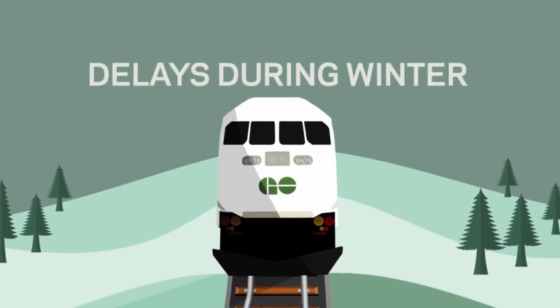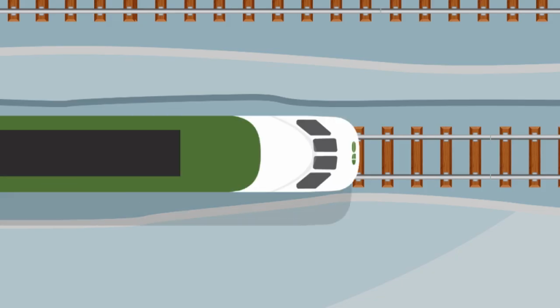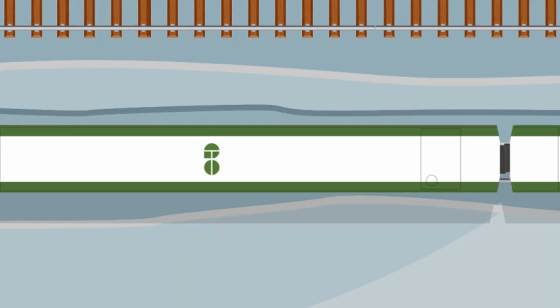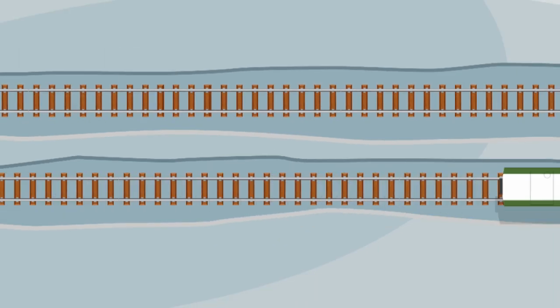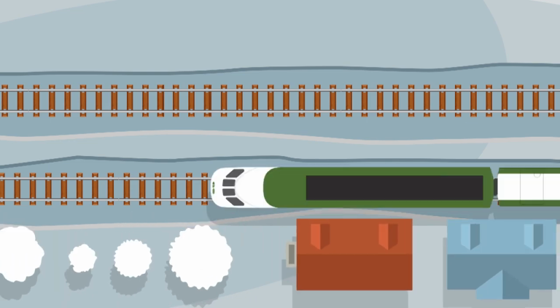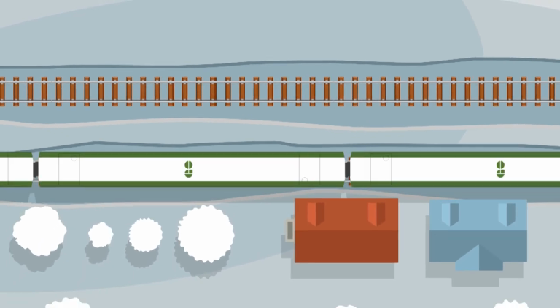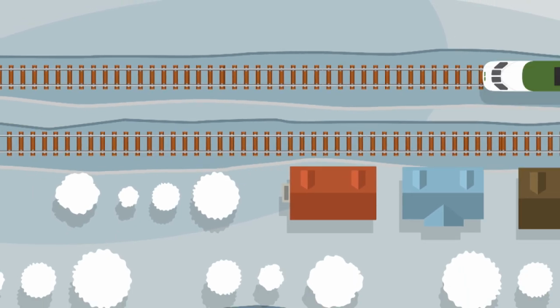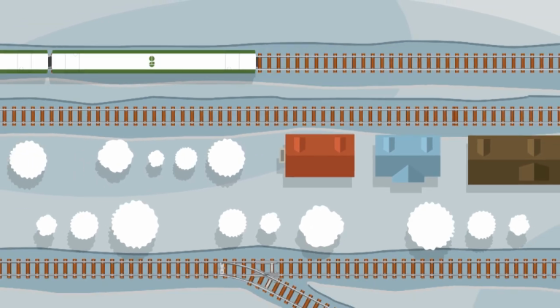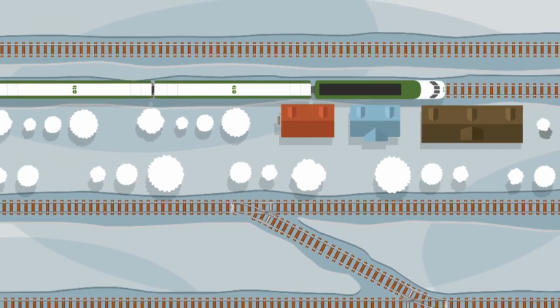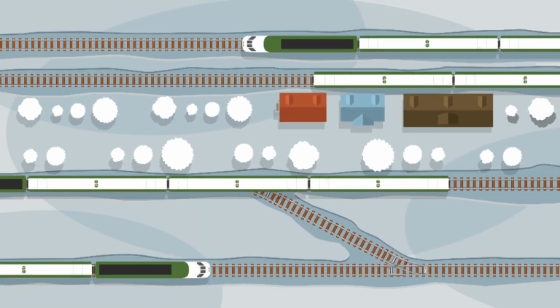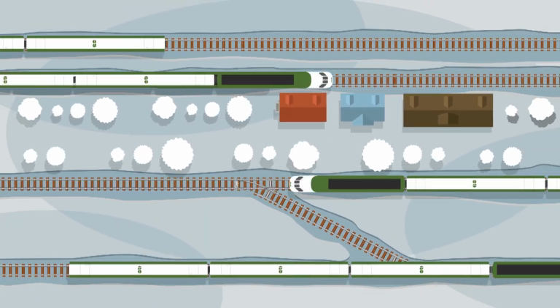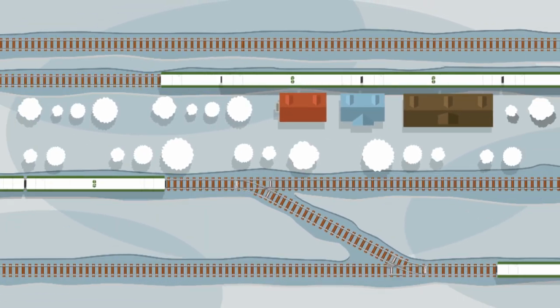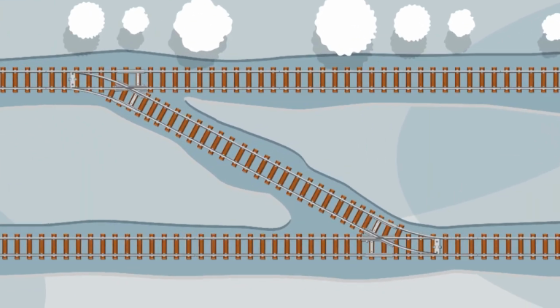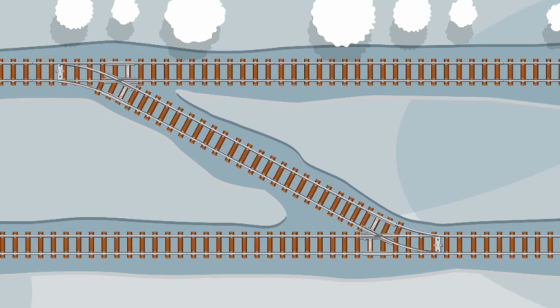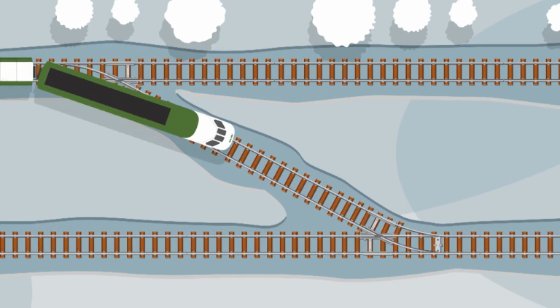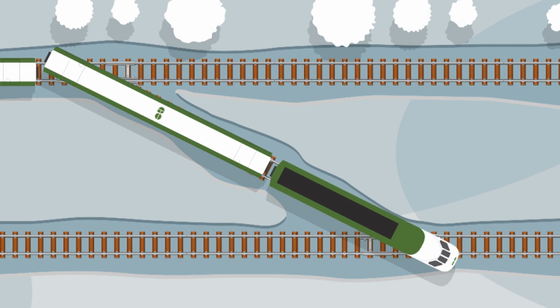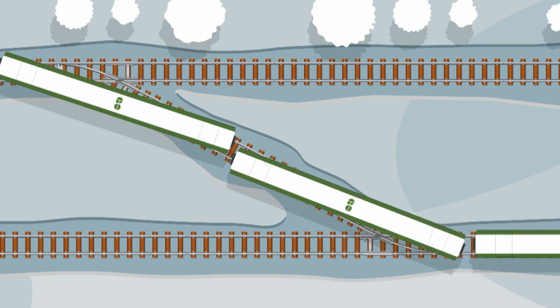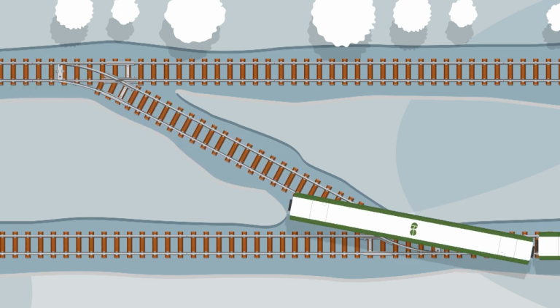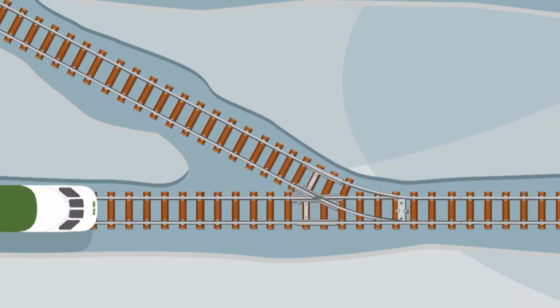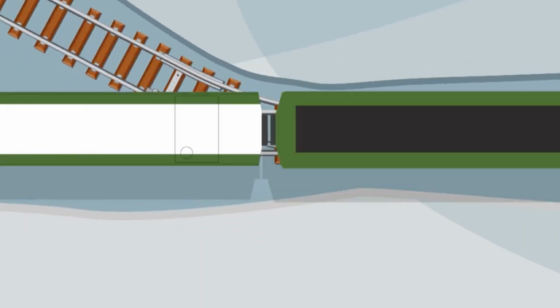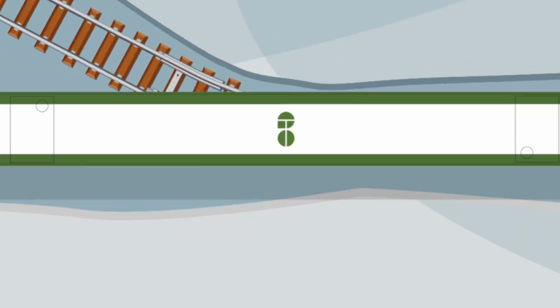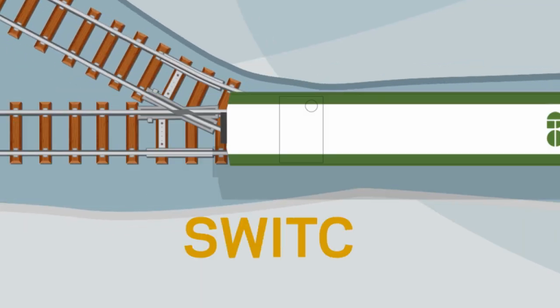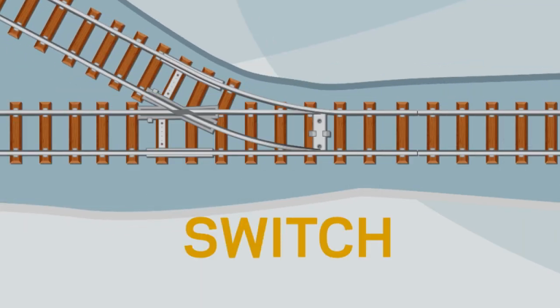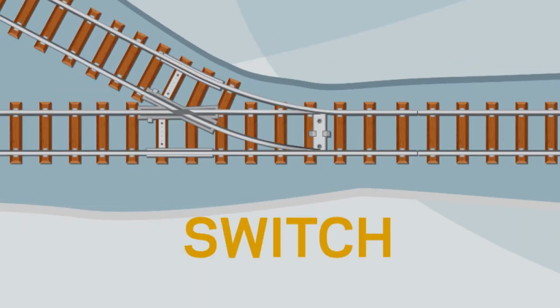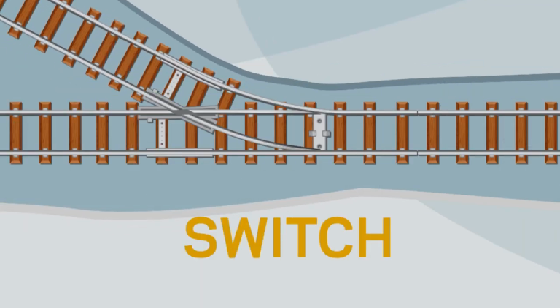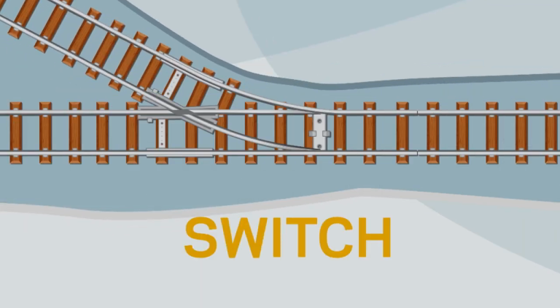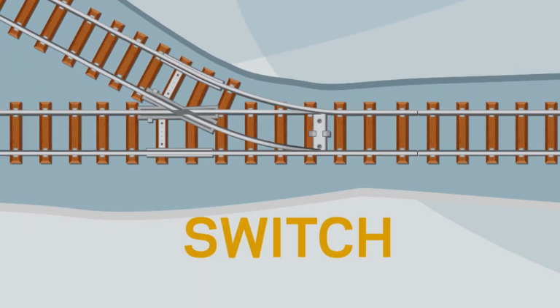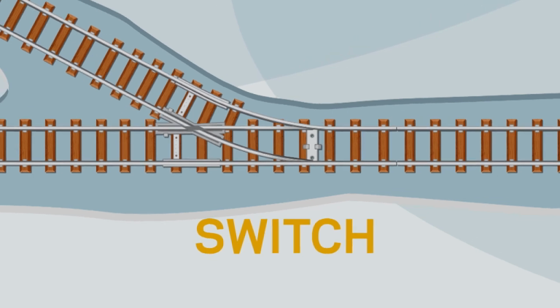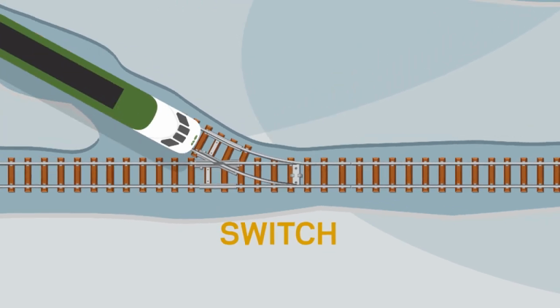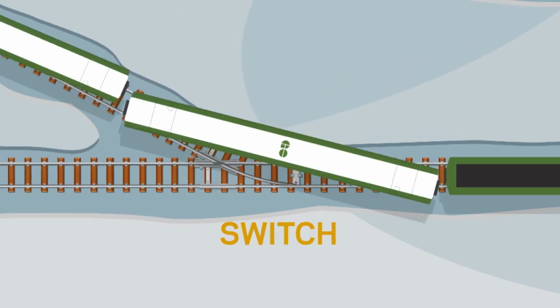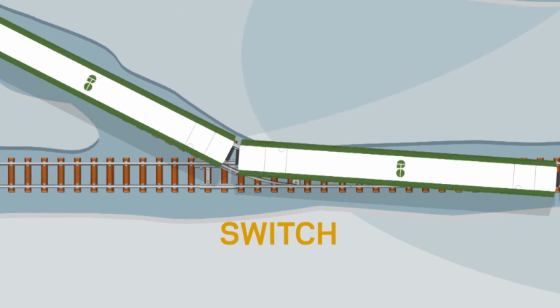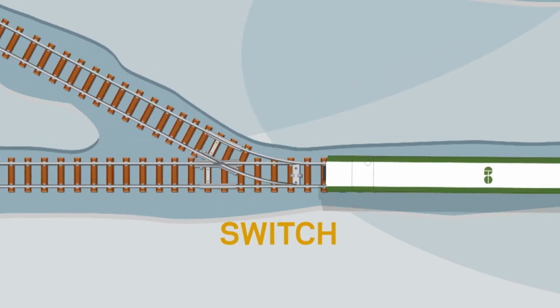Since so many trains travel at one time and in different directions, trains often have to change tracks. To do so, a train has to go over a device called a switch. A switch connects a train traveling from one track onto another.